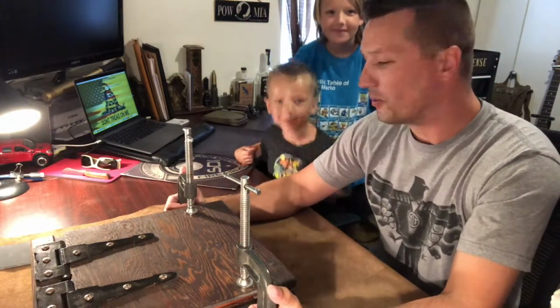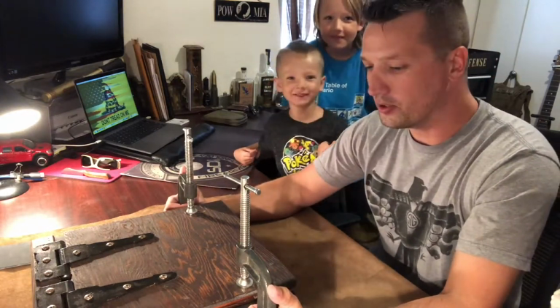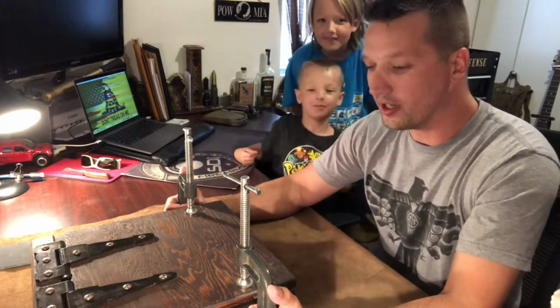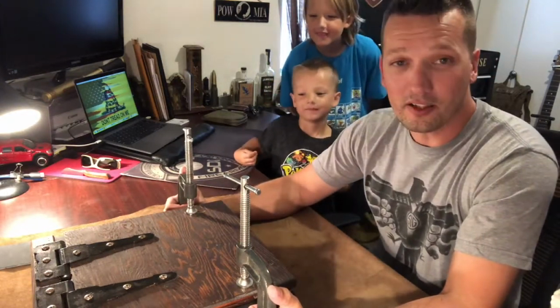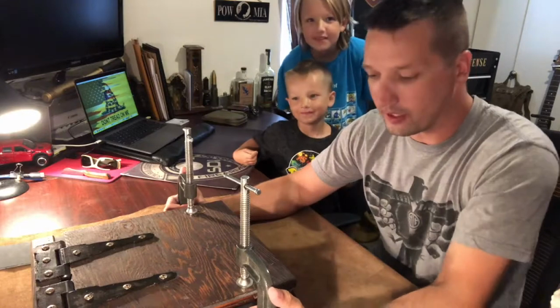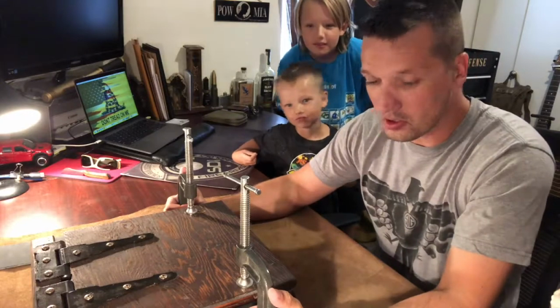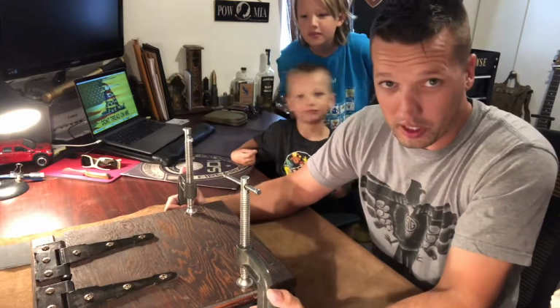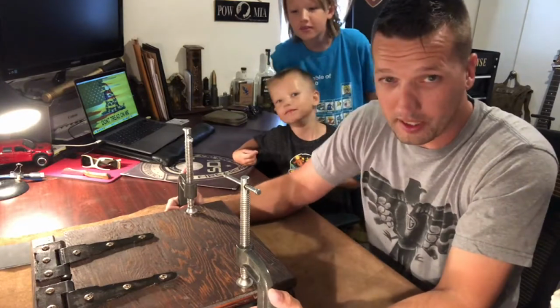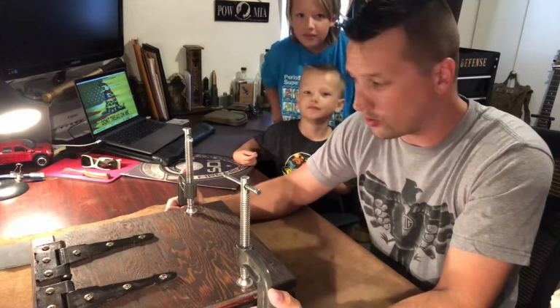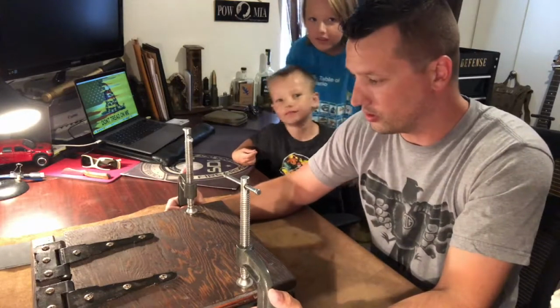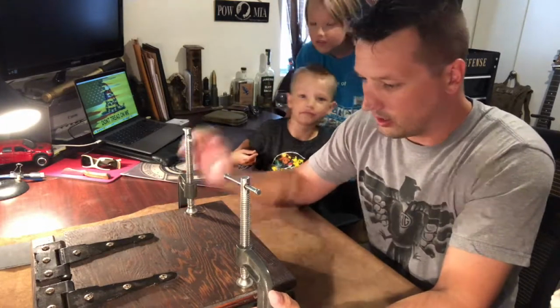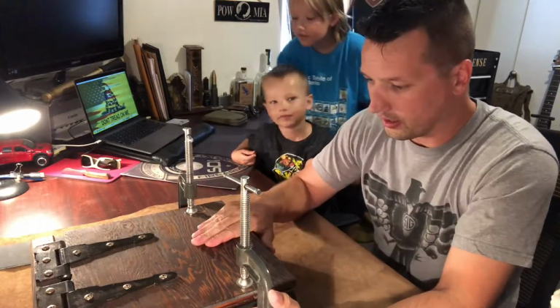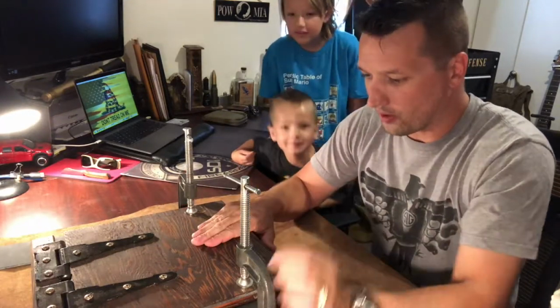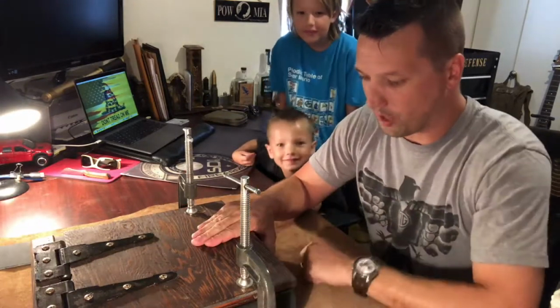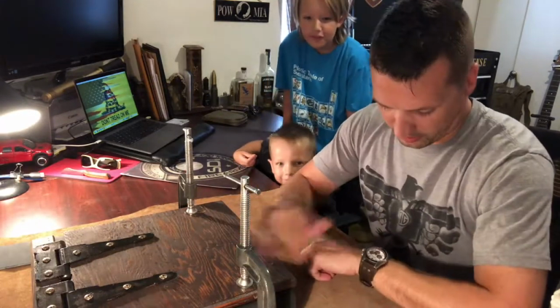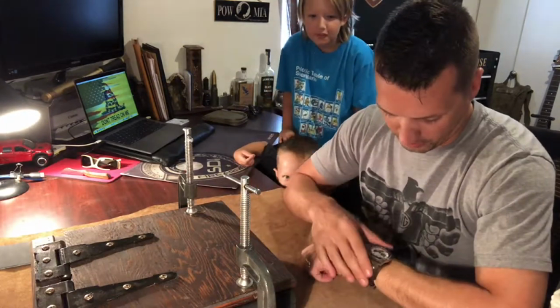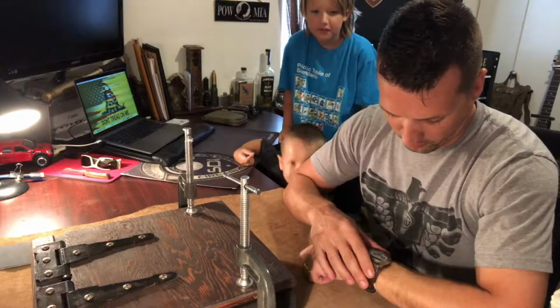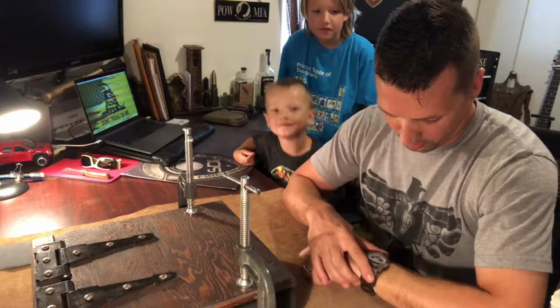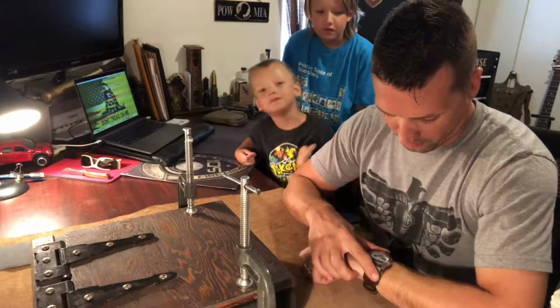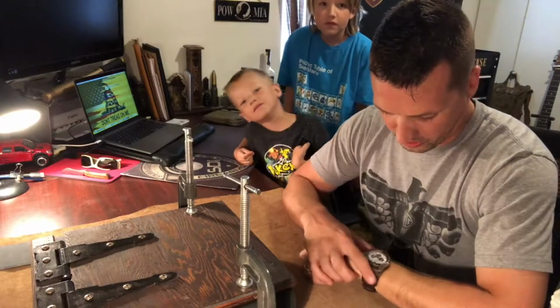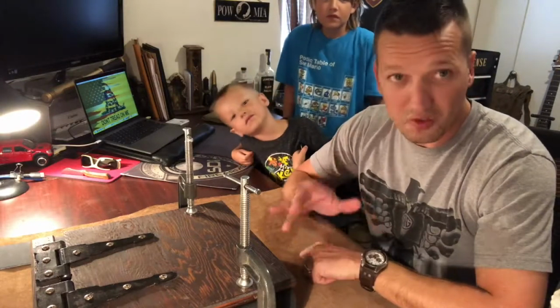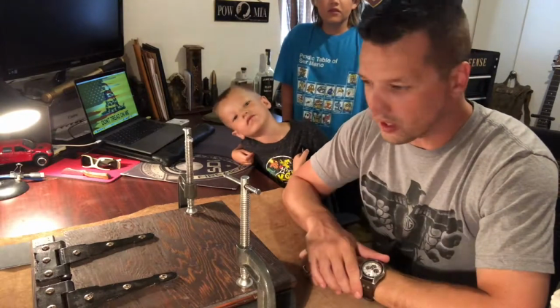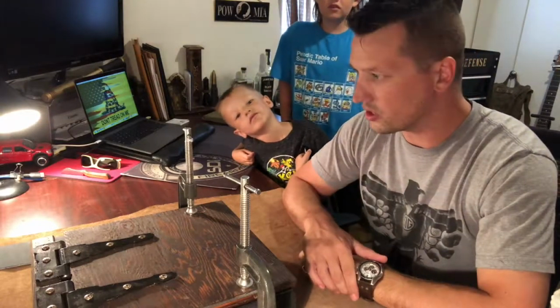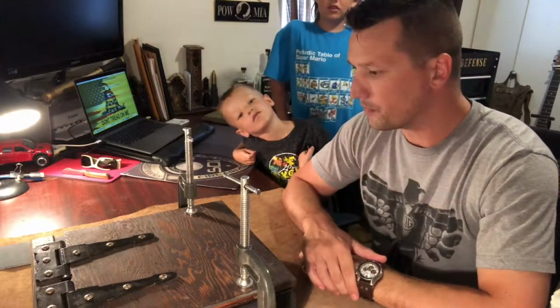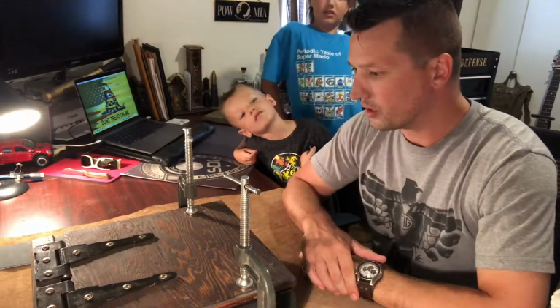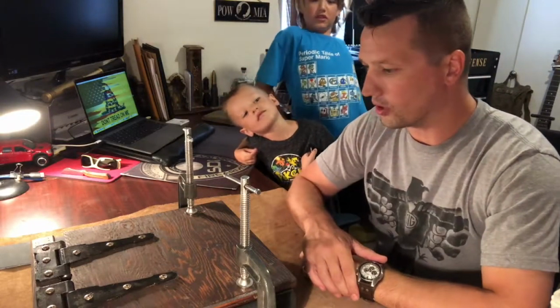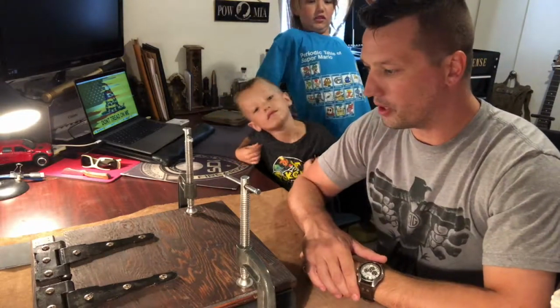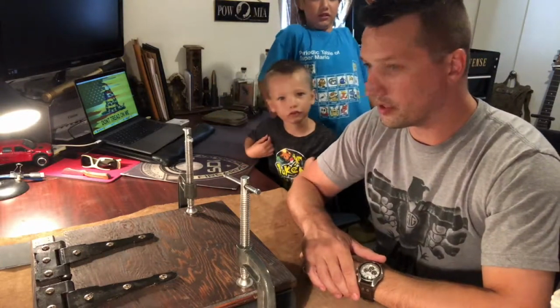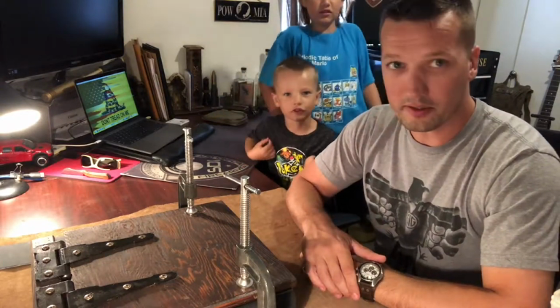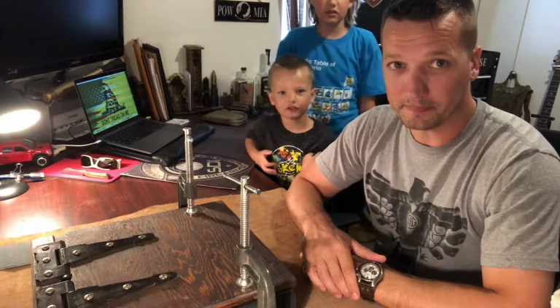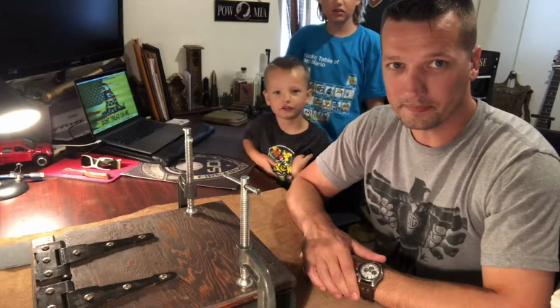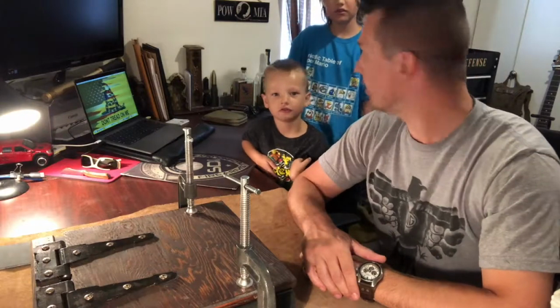We're going to do the unveil of my first suede wrapped kydex holster. Right now it's sitting in my press — it's been in there for about 14-15 minutes give or take. We're going to open it up and see what it looks like. Wish me luck.